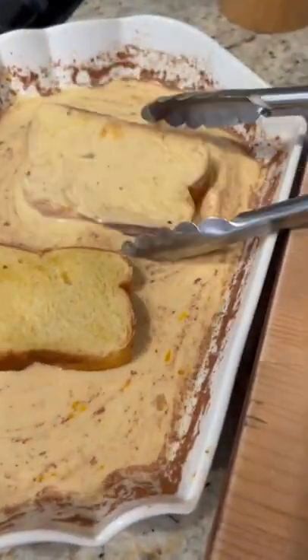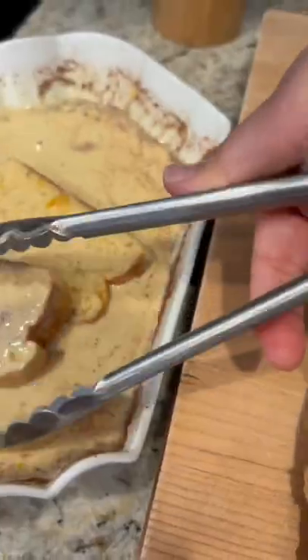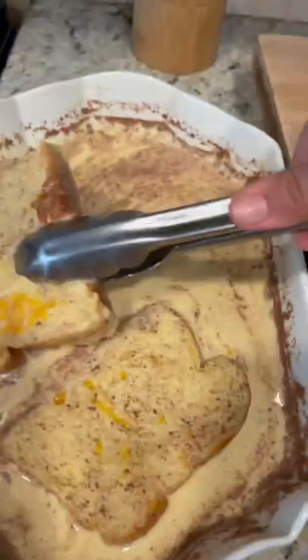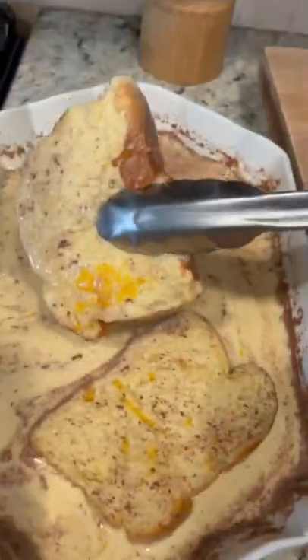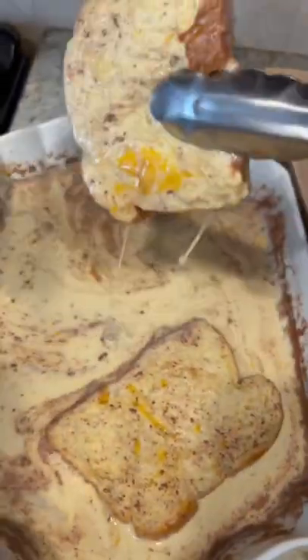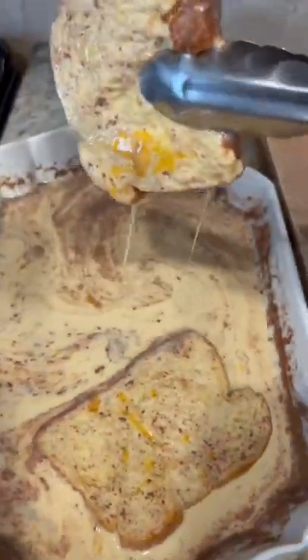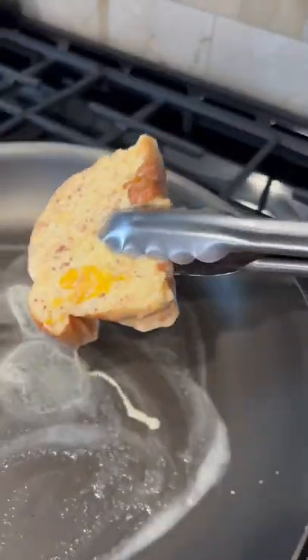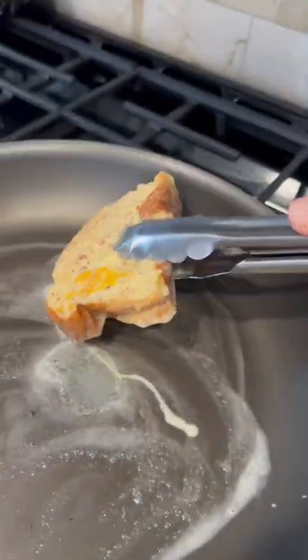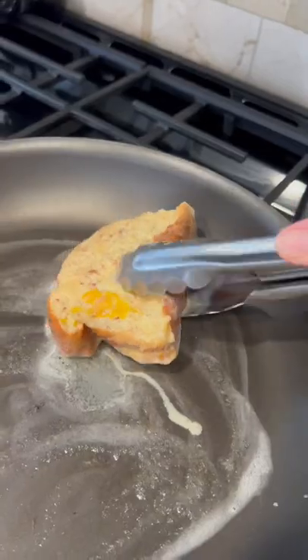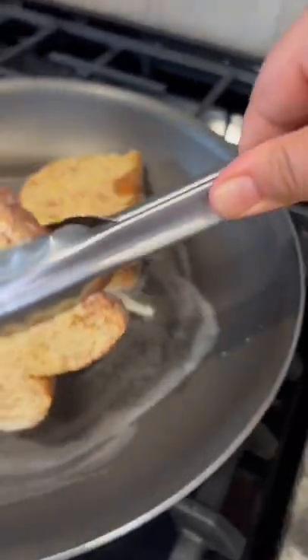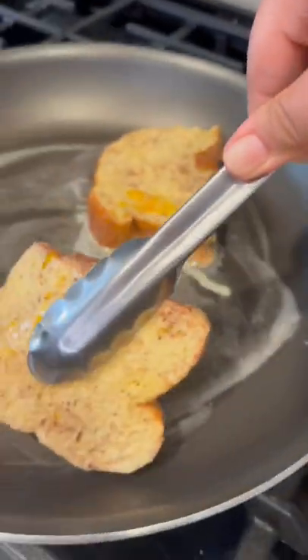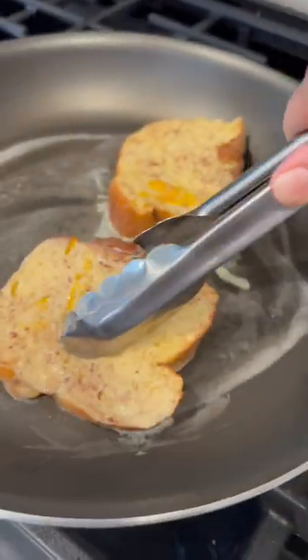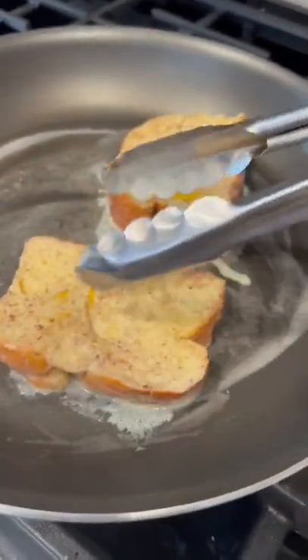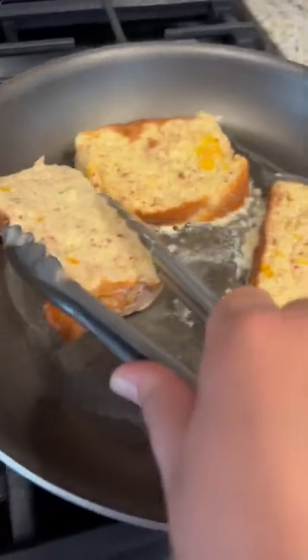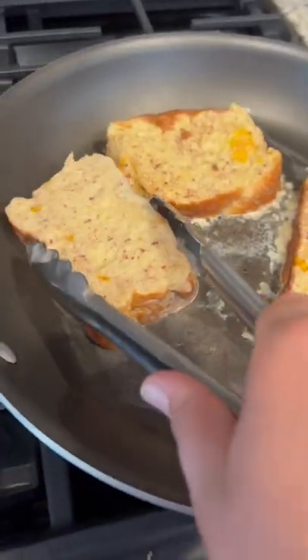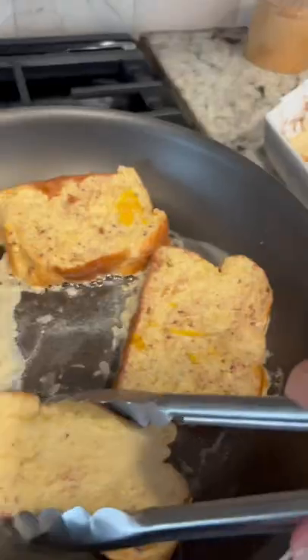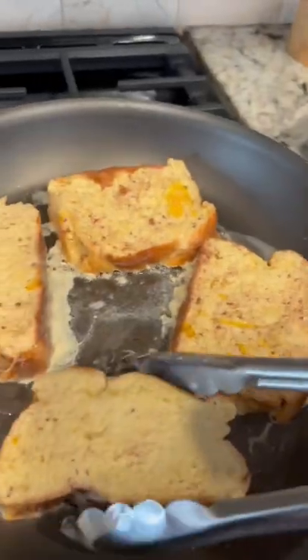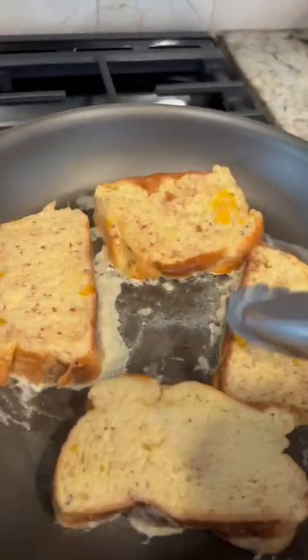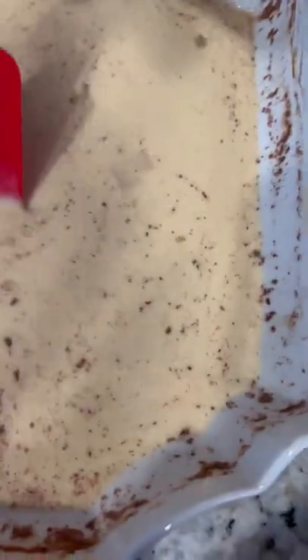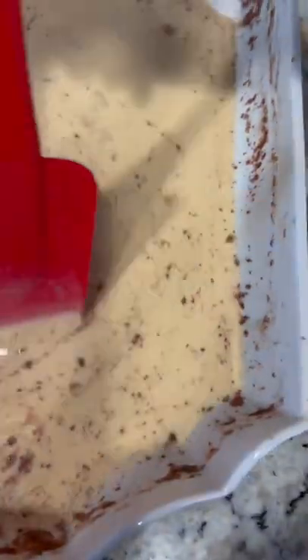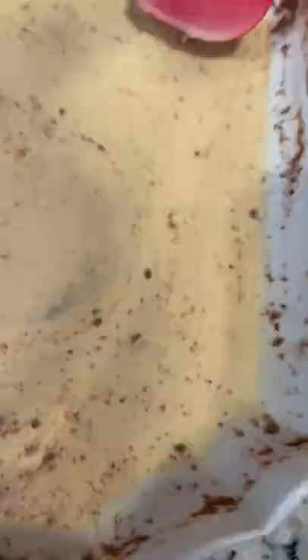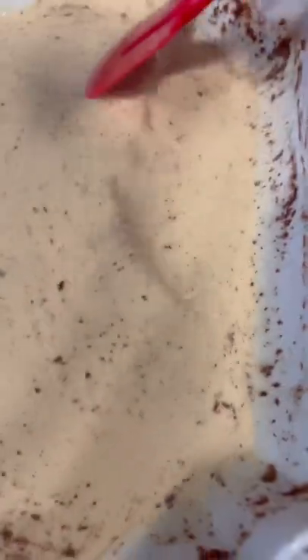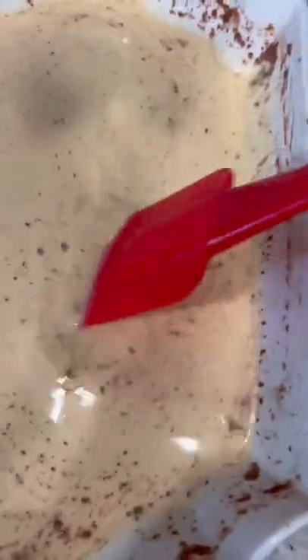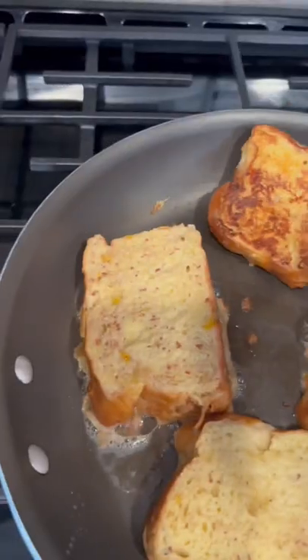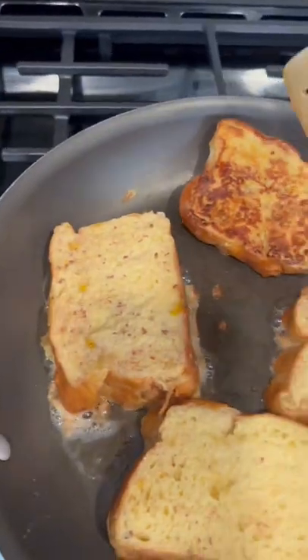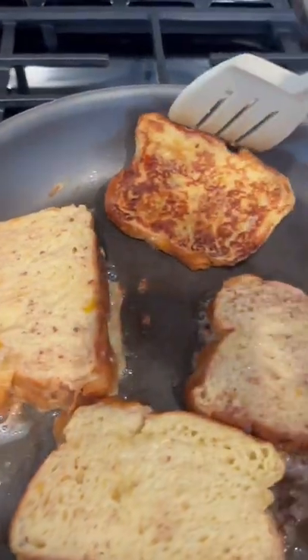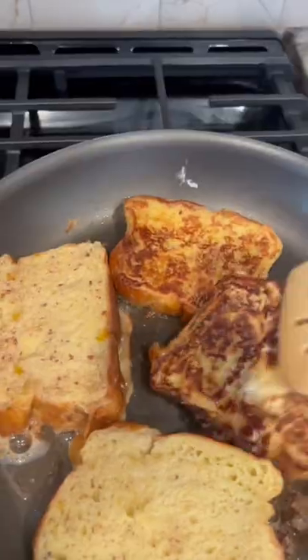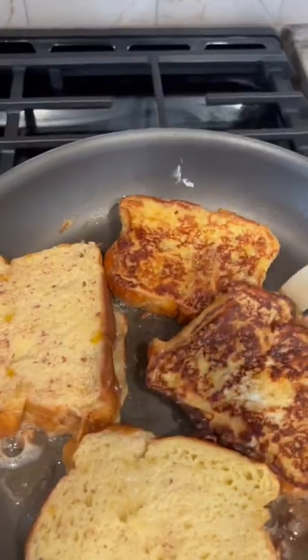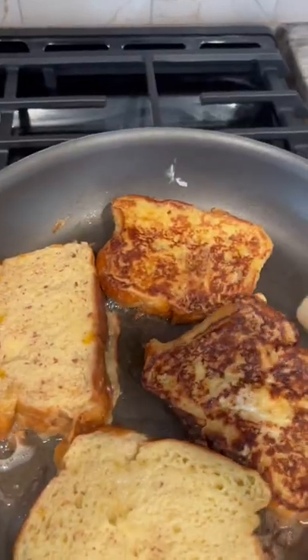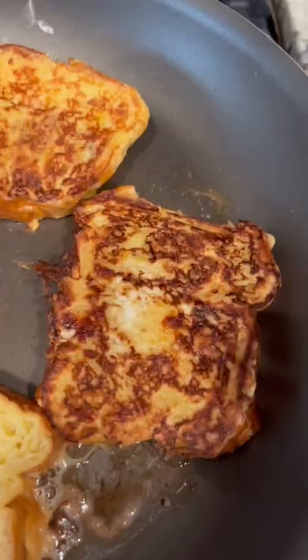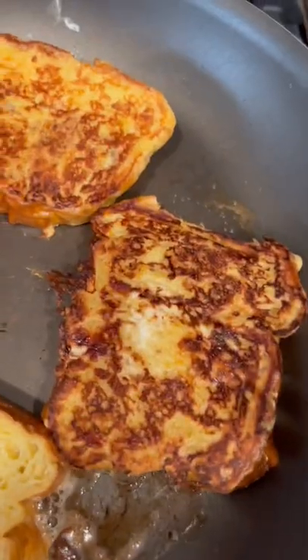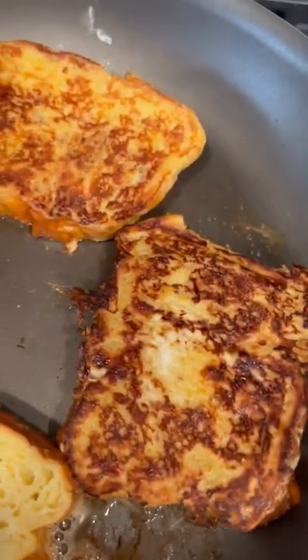Dunk each slice of brioche into the custard and place it on a buttered non-stick skillet on medium heat. Continue doing this in batches. Don't overcrowd the pan, and because the vanilla bean paste and the brown sugar settle, make sure you're stirring in between dunking each slice.